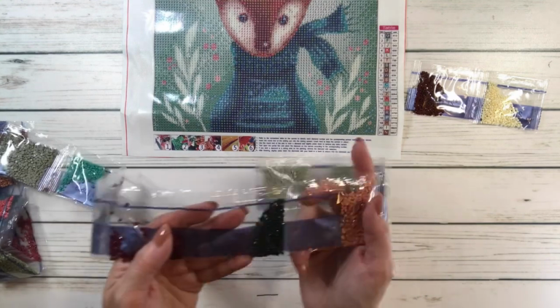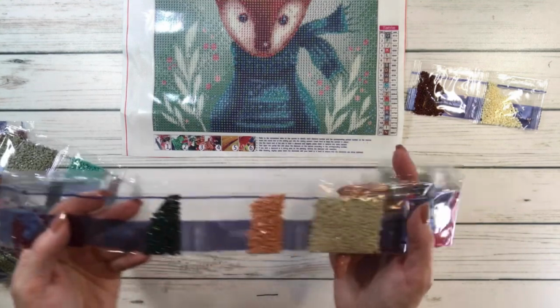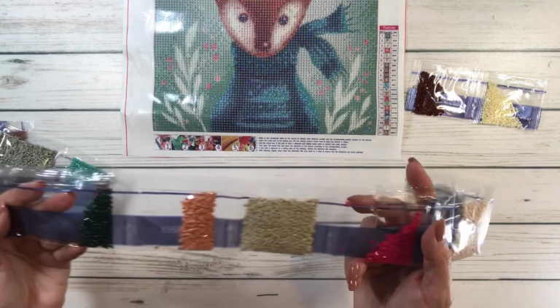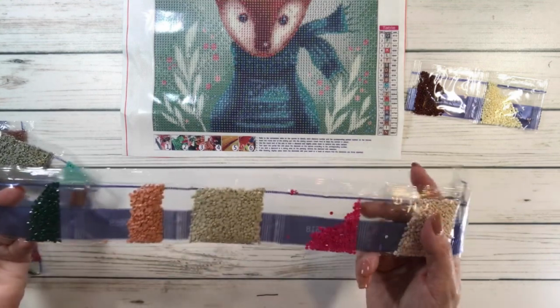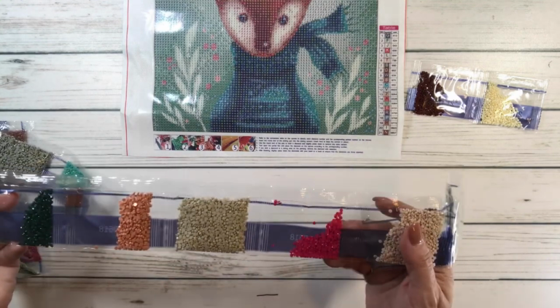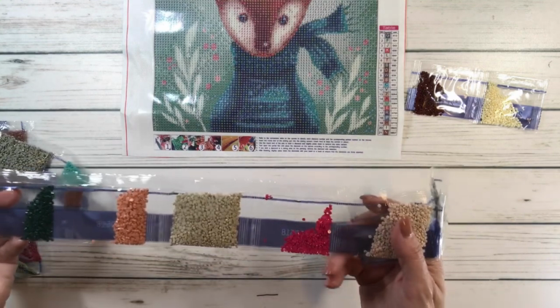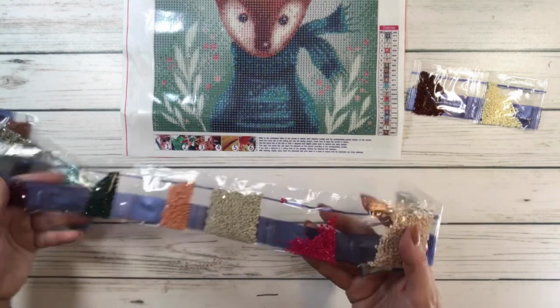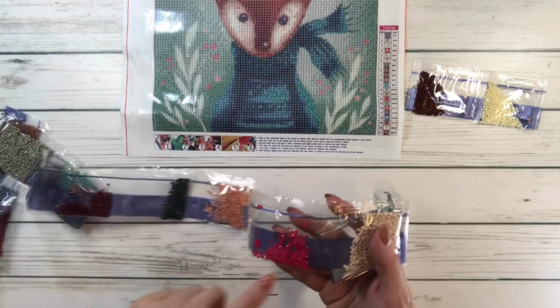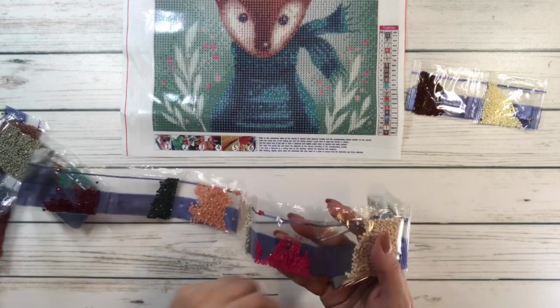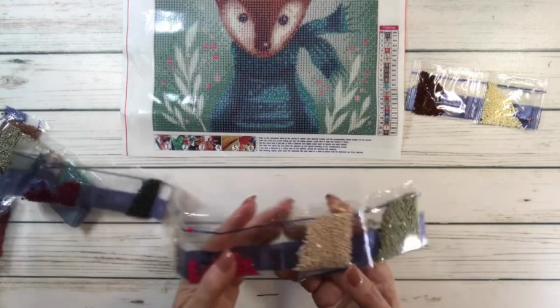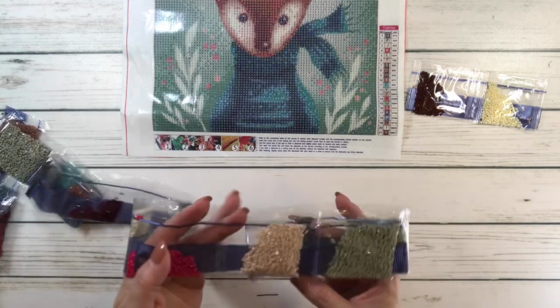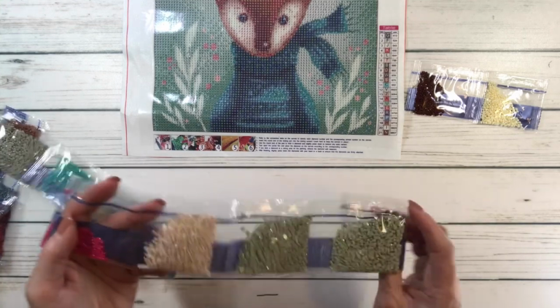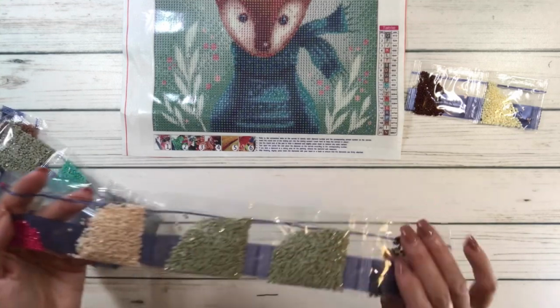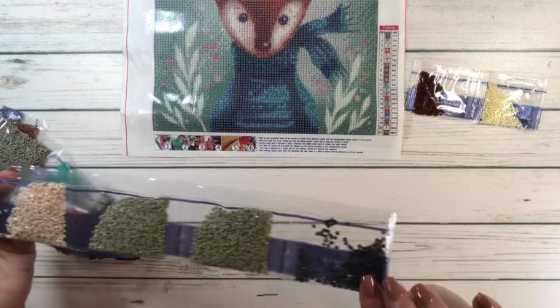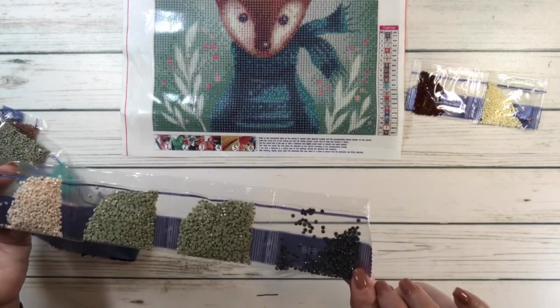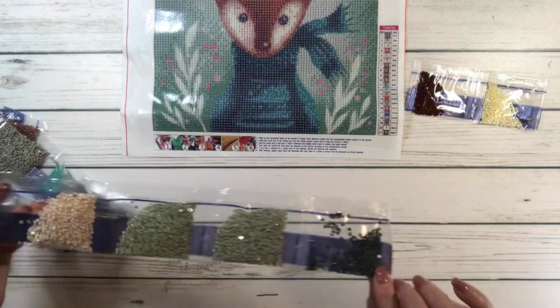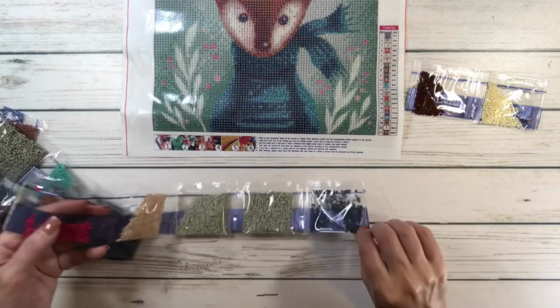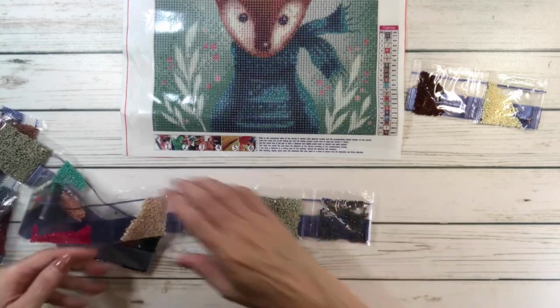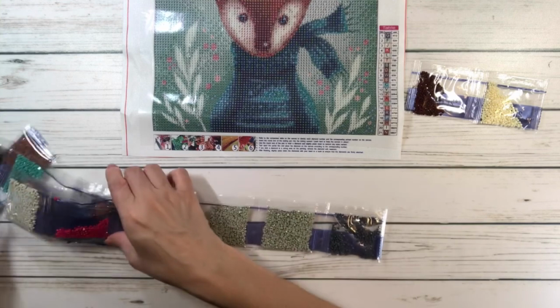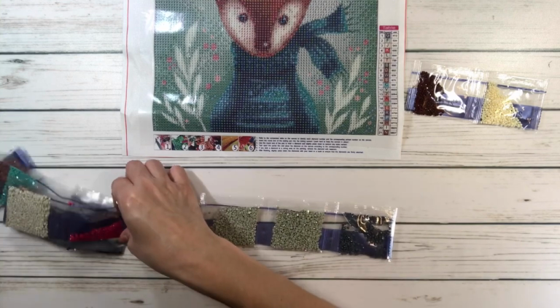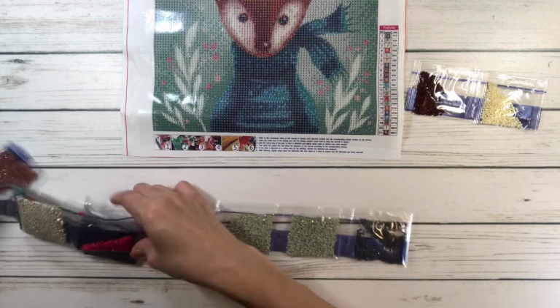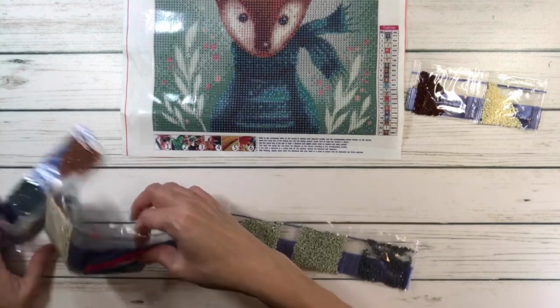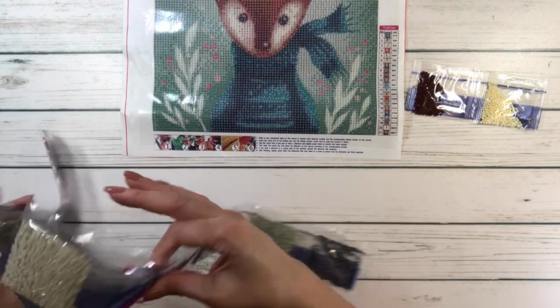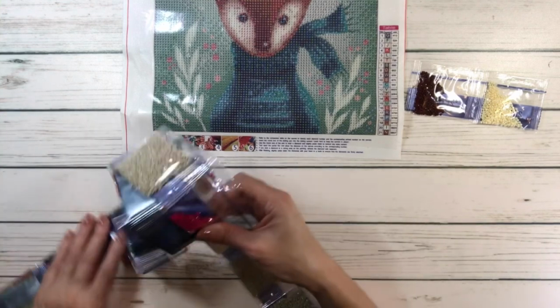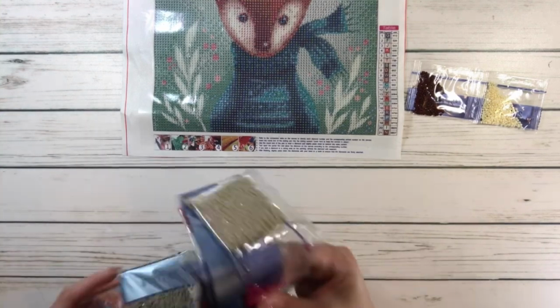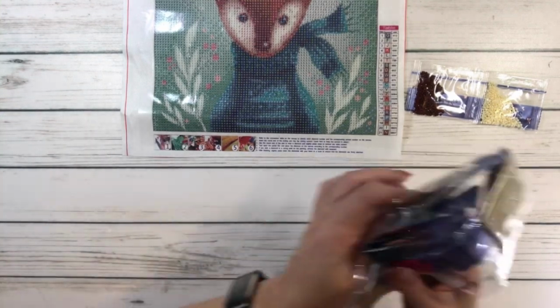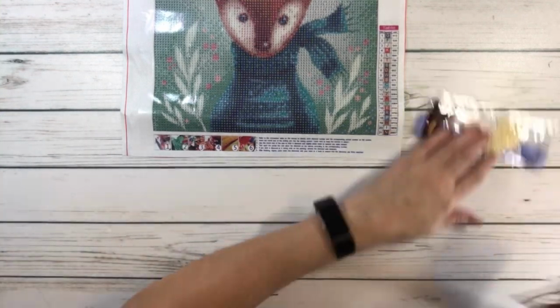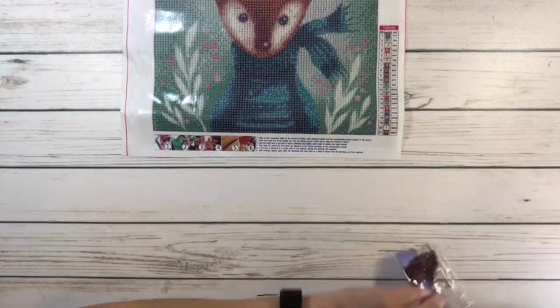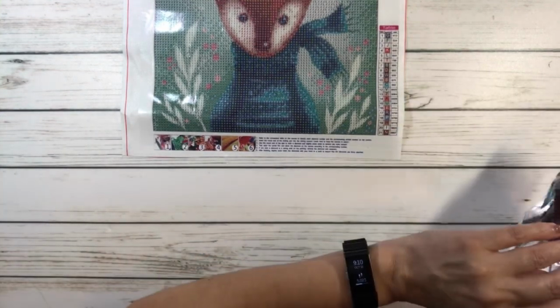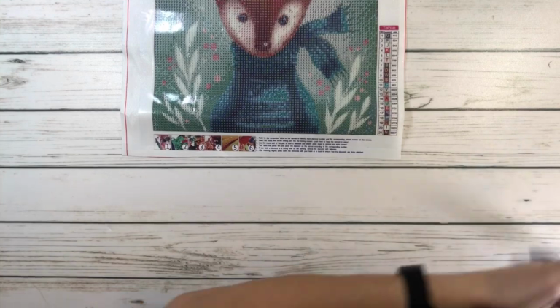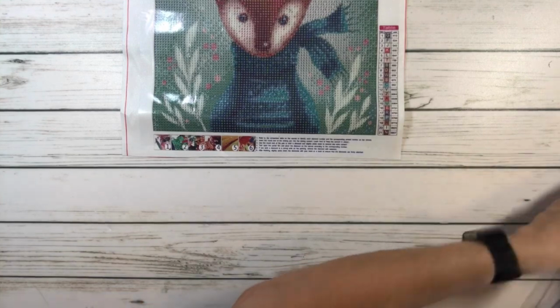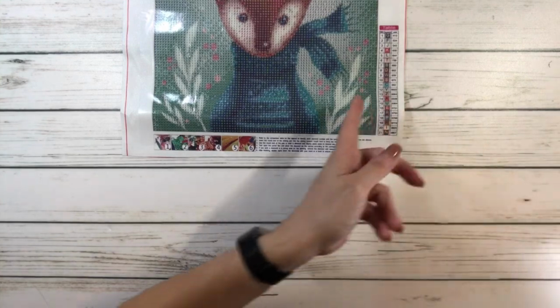Very fall colors, guys. This must be for the Christmas decorations. Lots of greens, lots of greens and lots of blues. Love, love, love, love this deer. Did I mention that I love this deer?